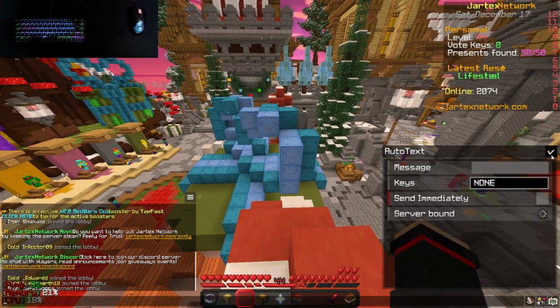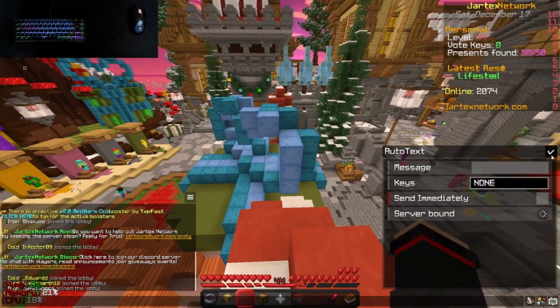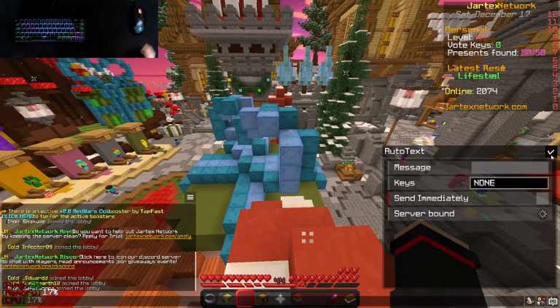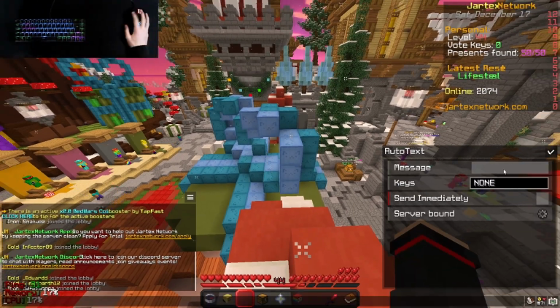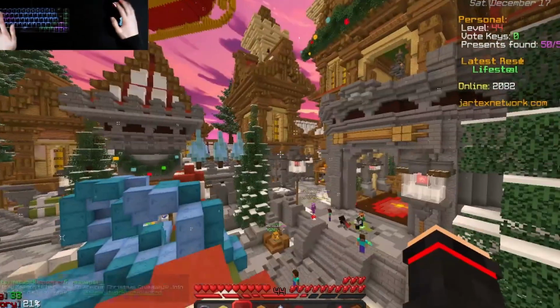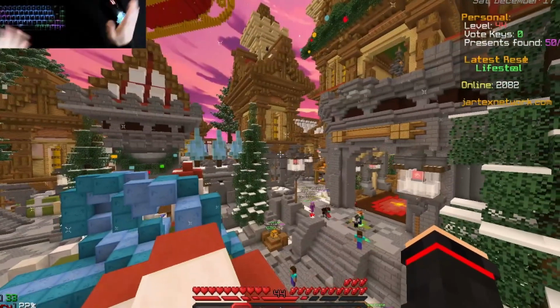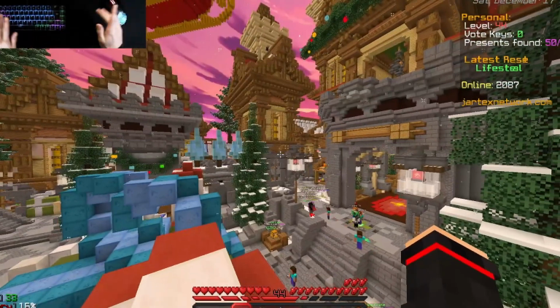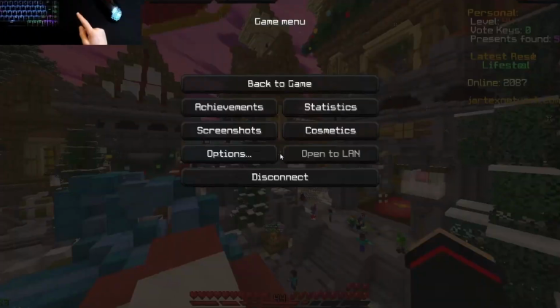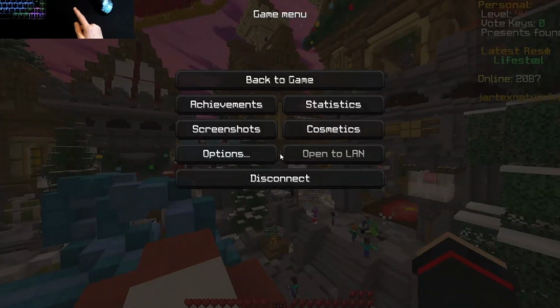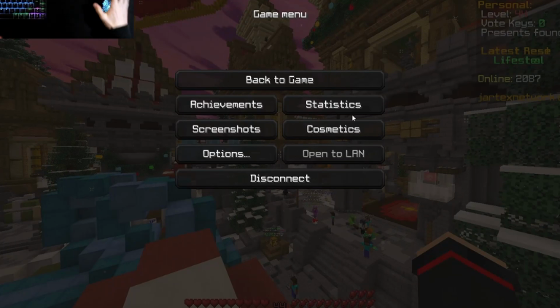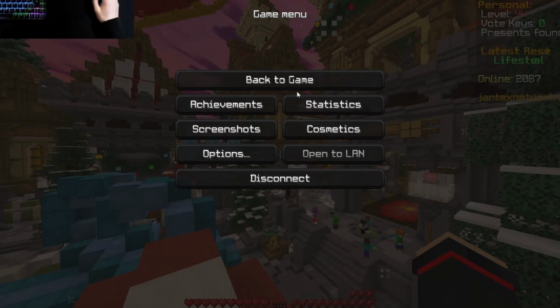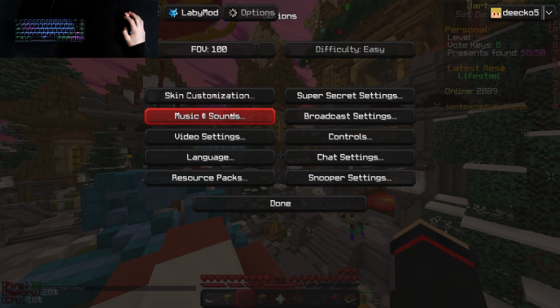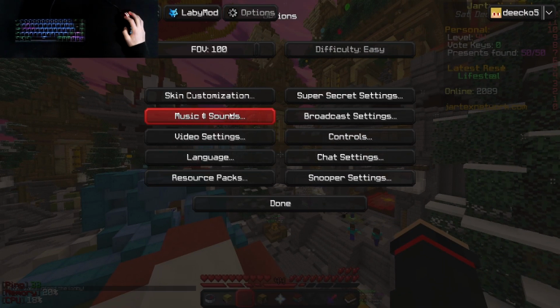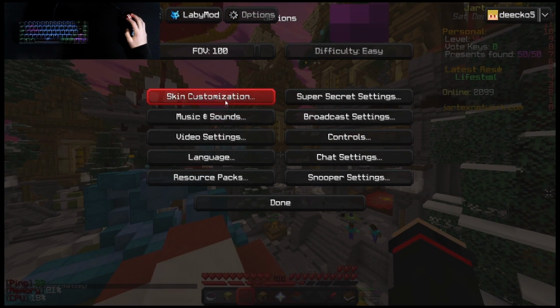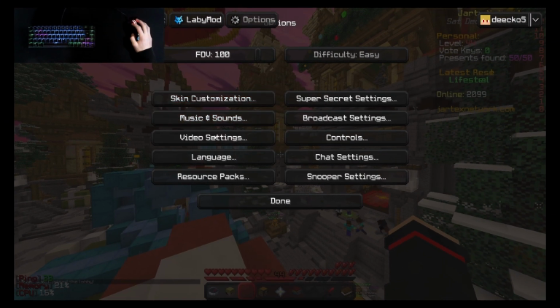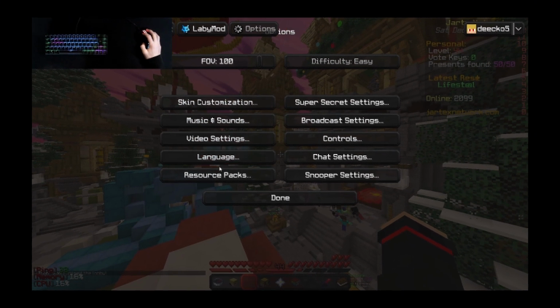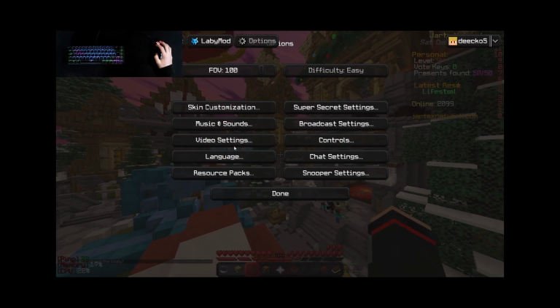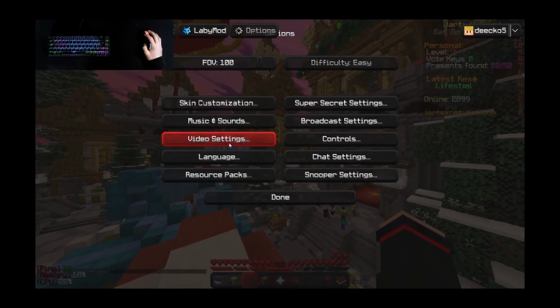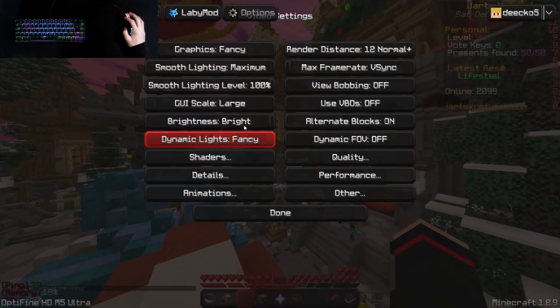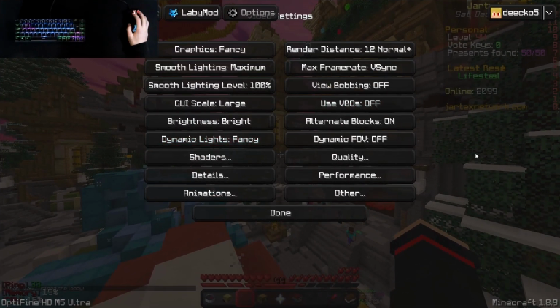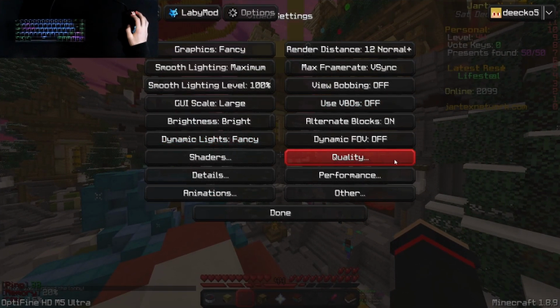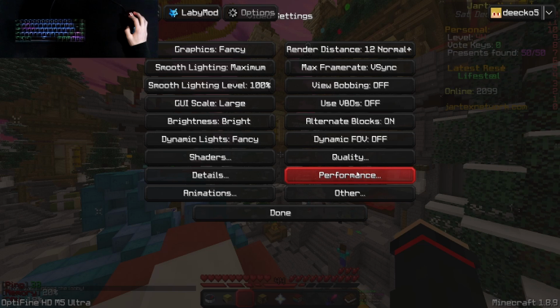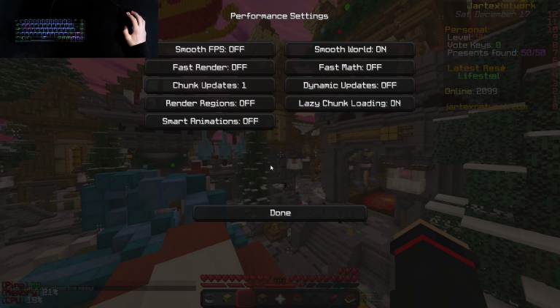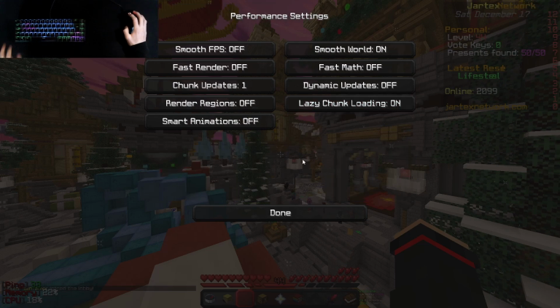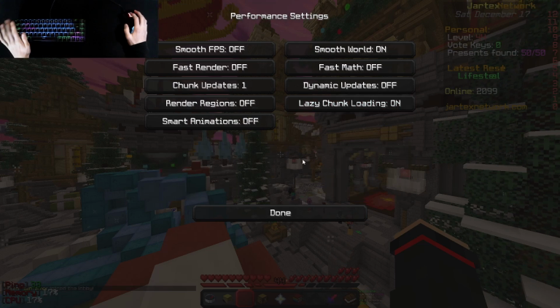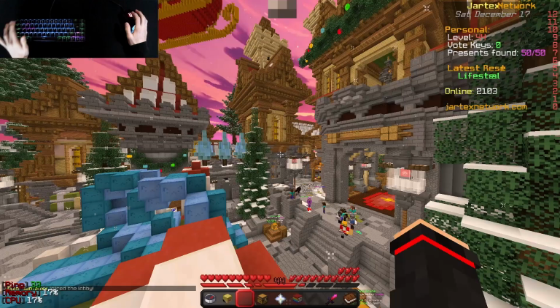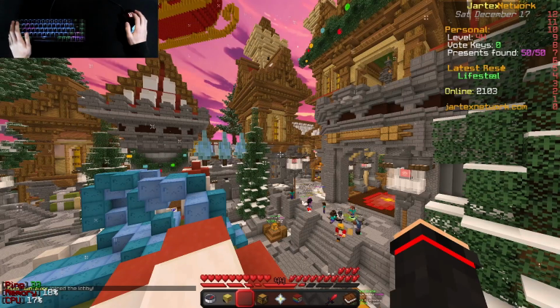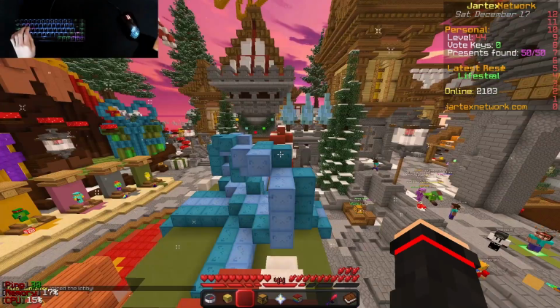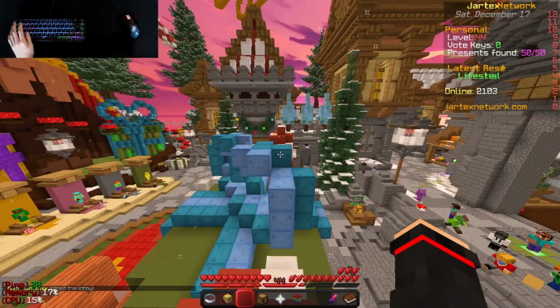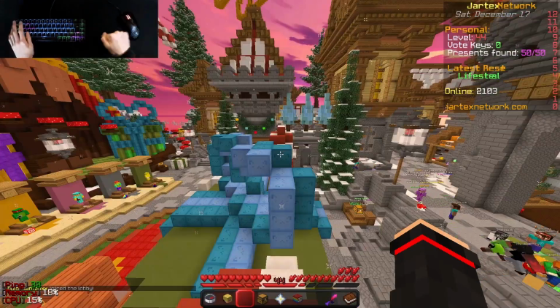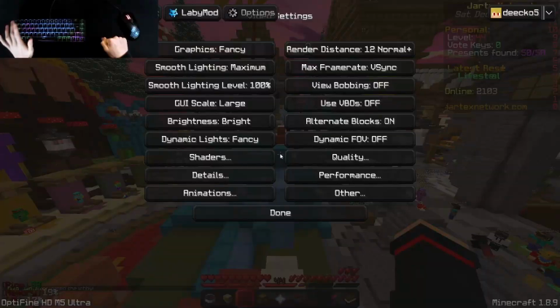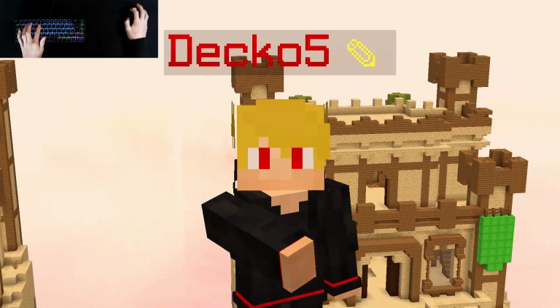And we have auto-chat messages. Normally when I press escape, I'm on this page. But let's say I go to video settings and to performance — when I now press escape, I'm here. And when I do that again, I'm here.